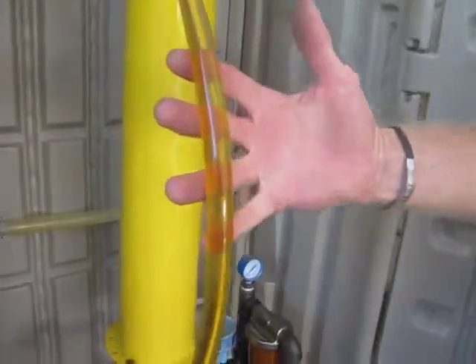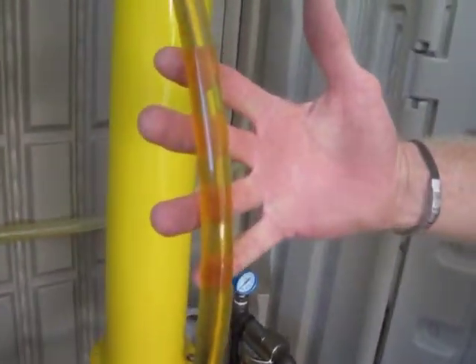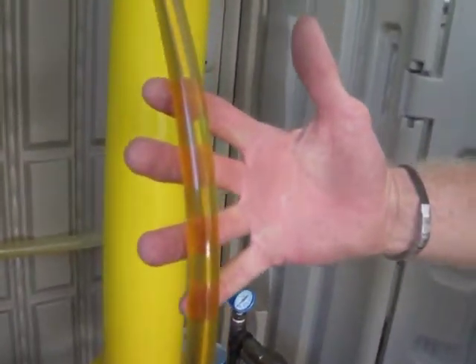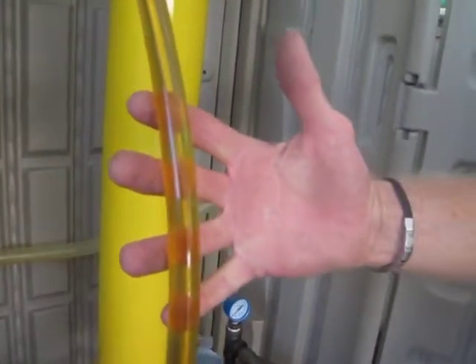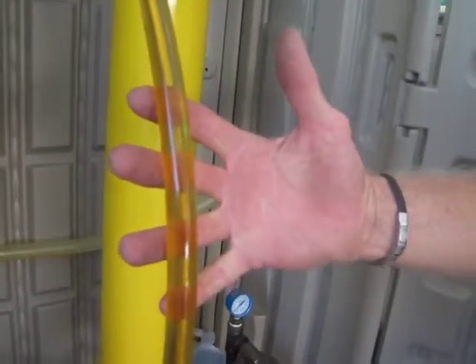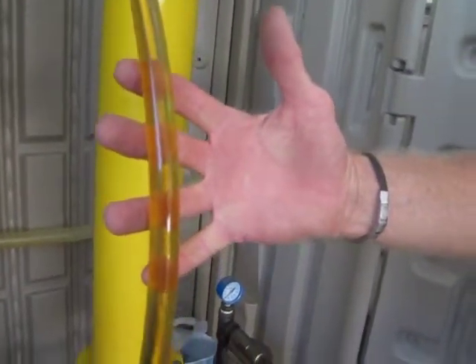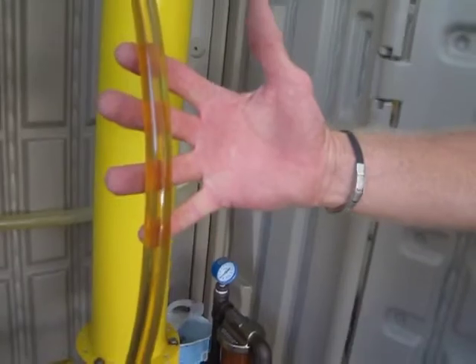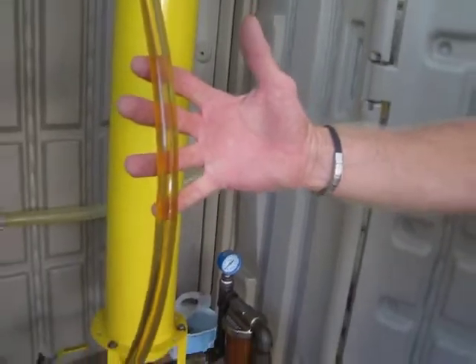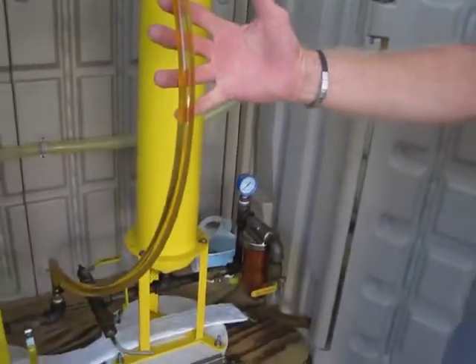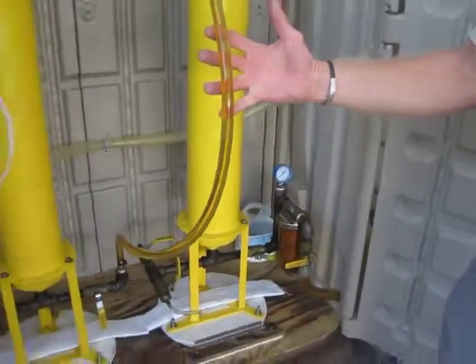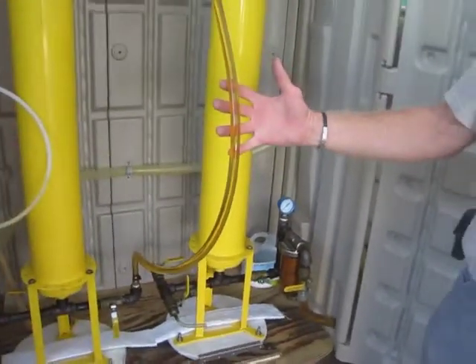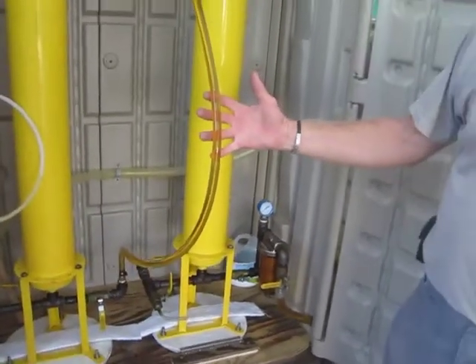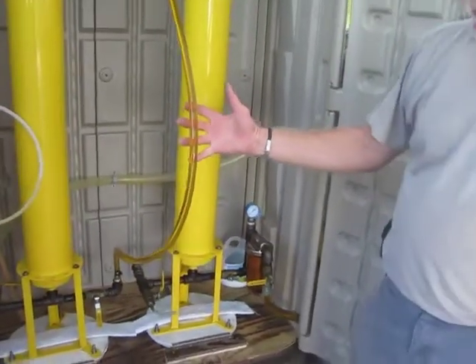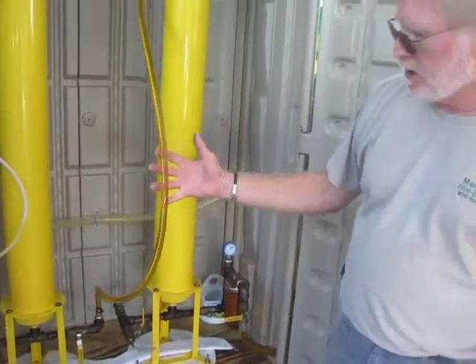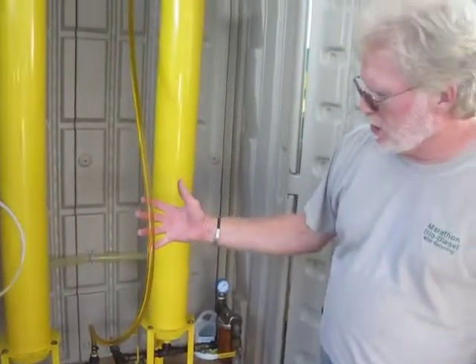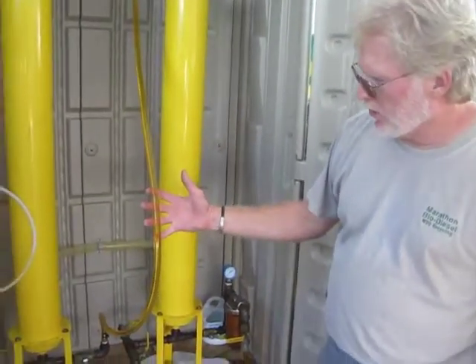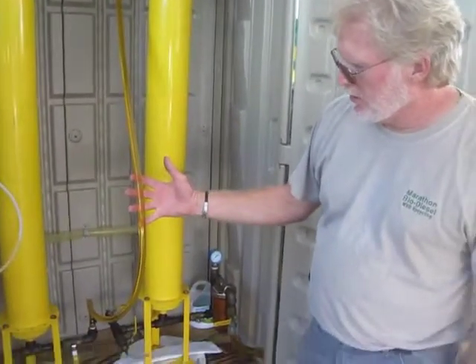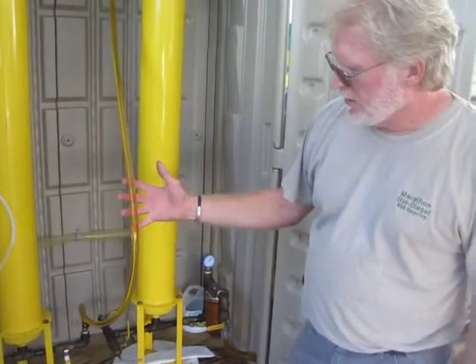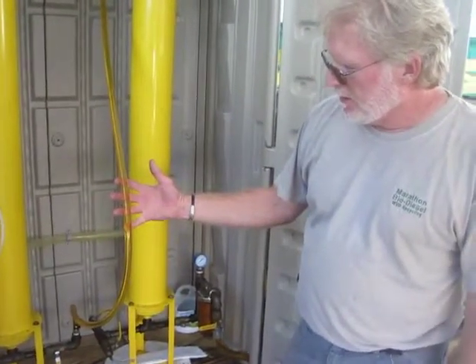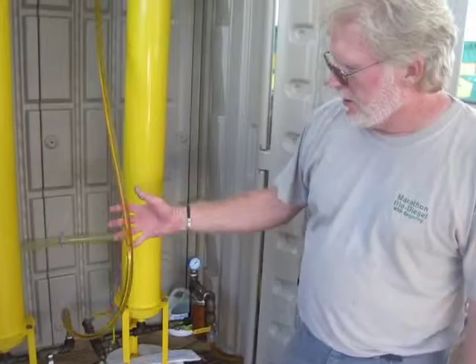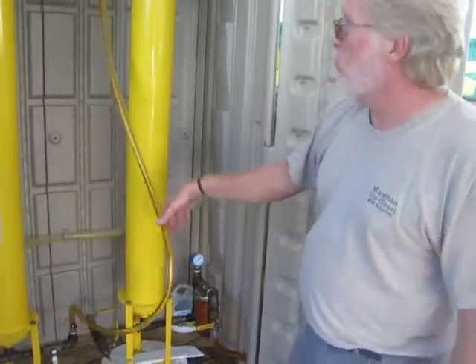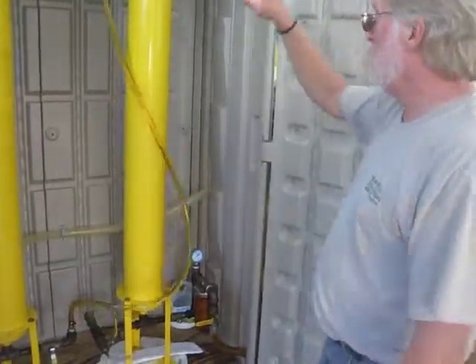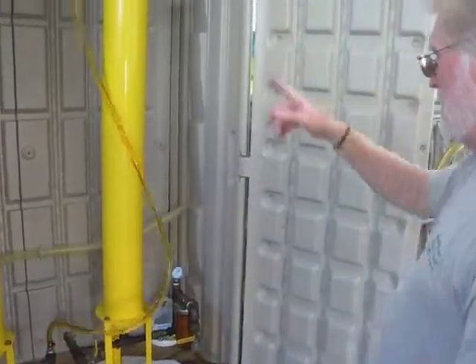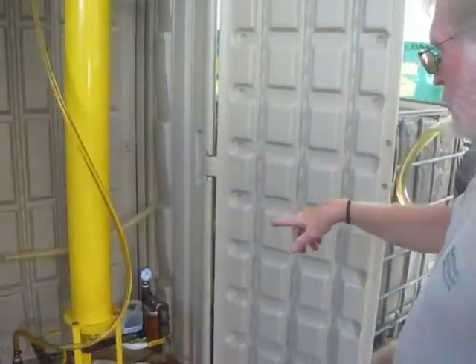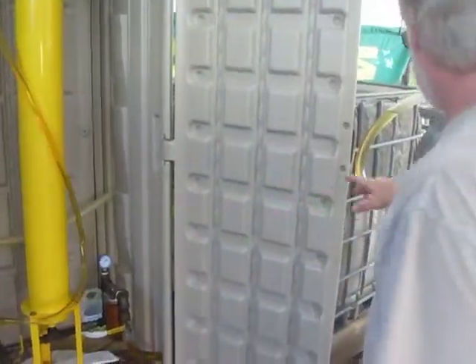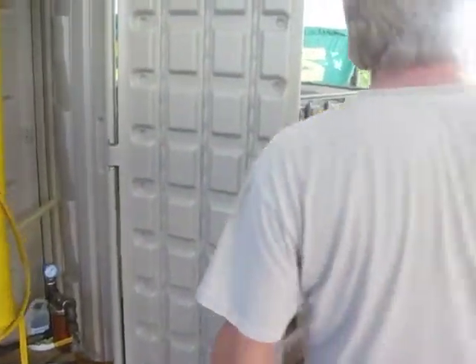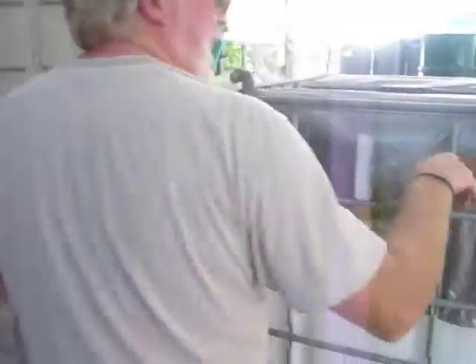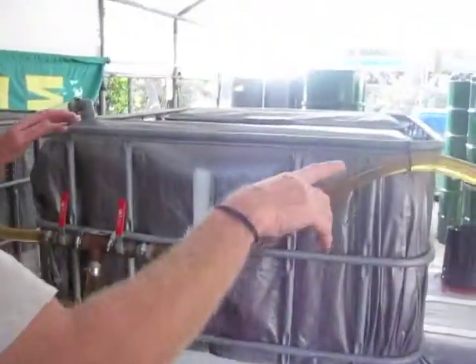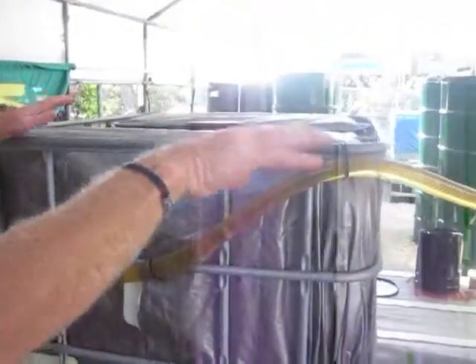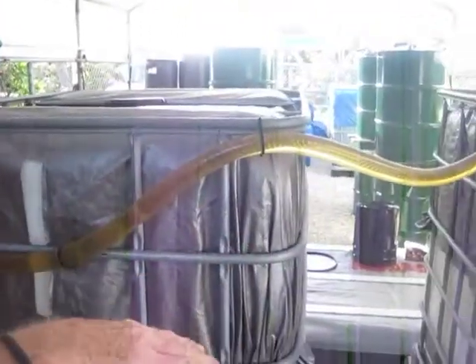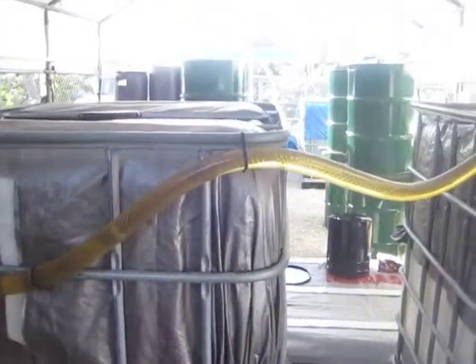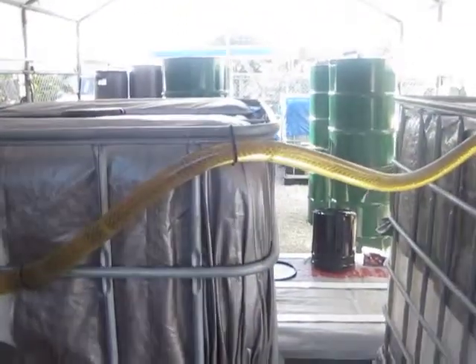It has nothing in it — no water, no food, no nothing. It's just clean and clear. And then when it runs through these two and comes into the tank, now it's good for selling.